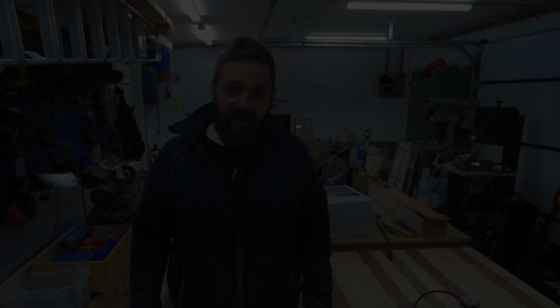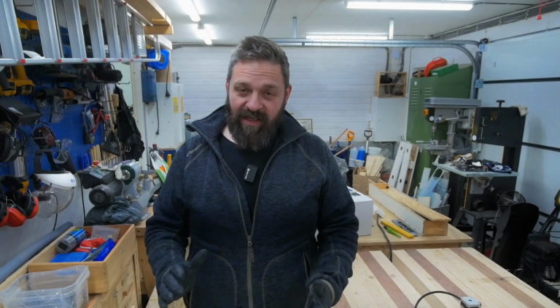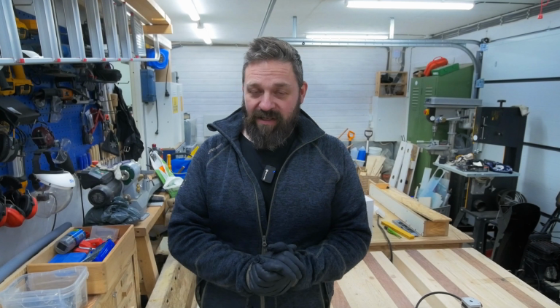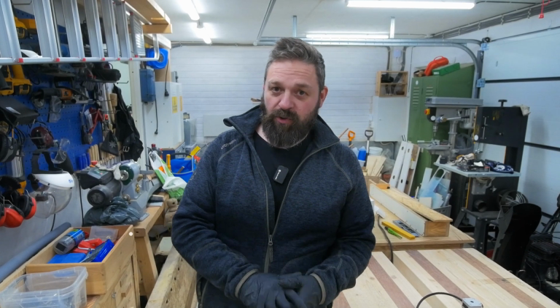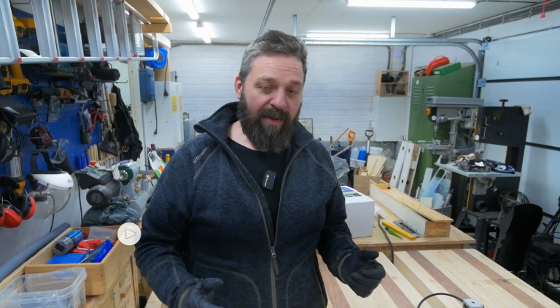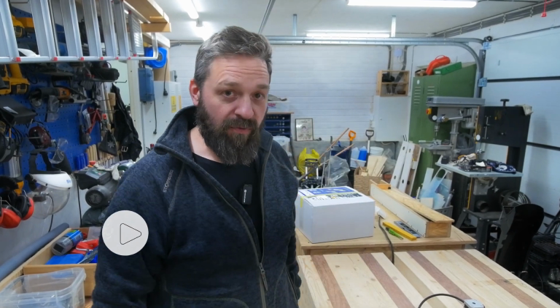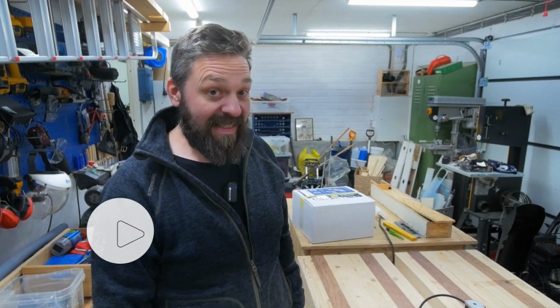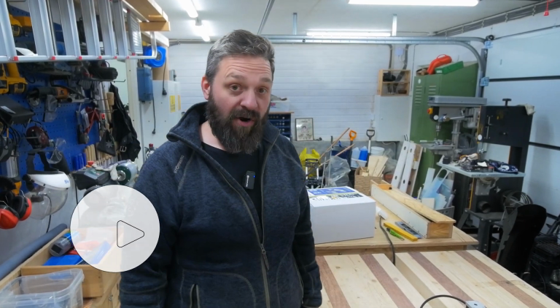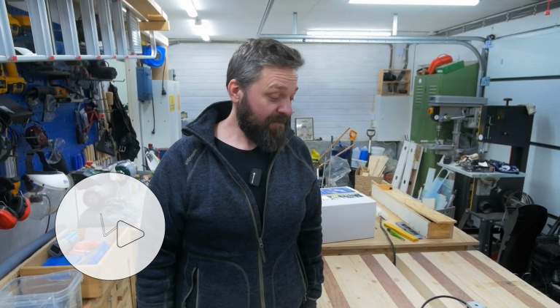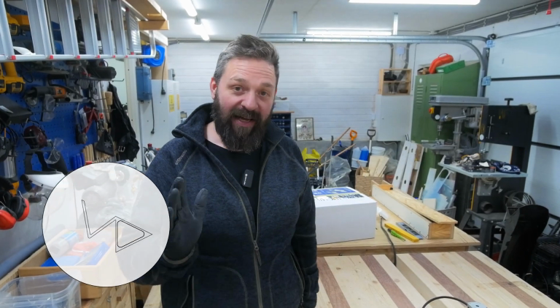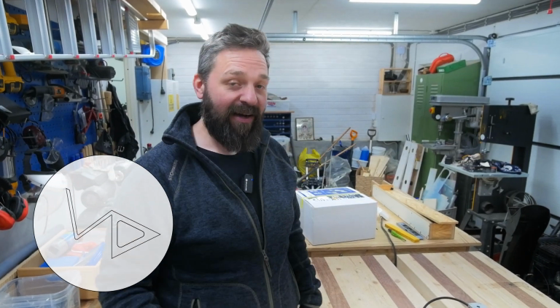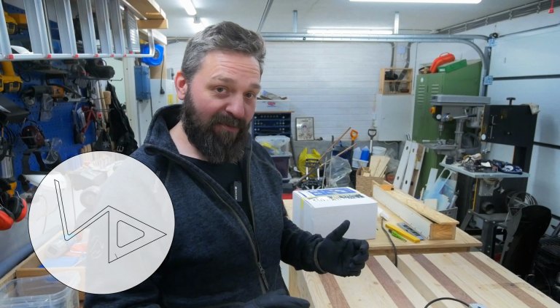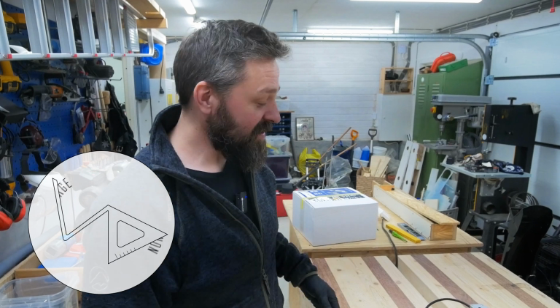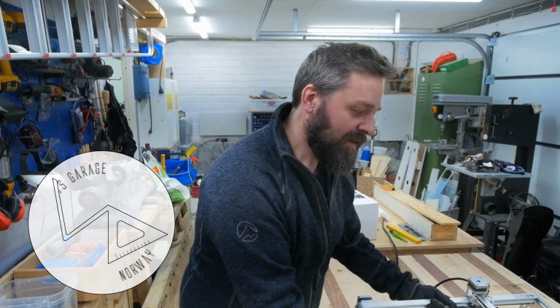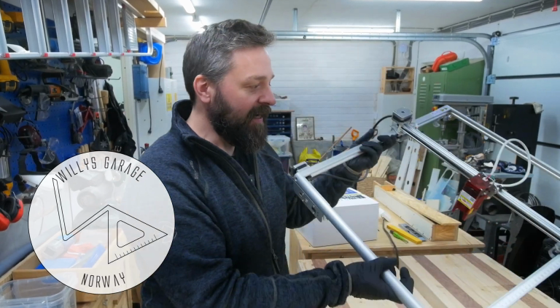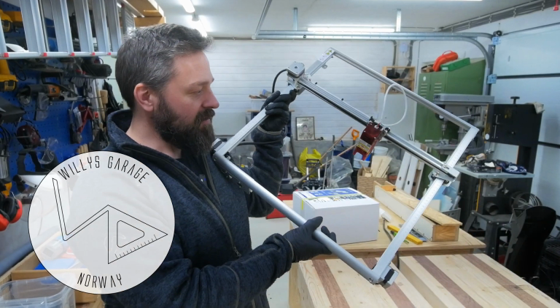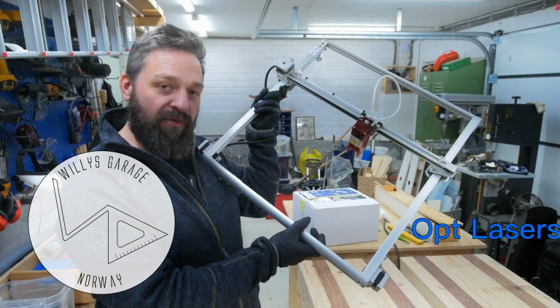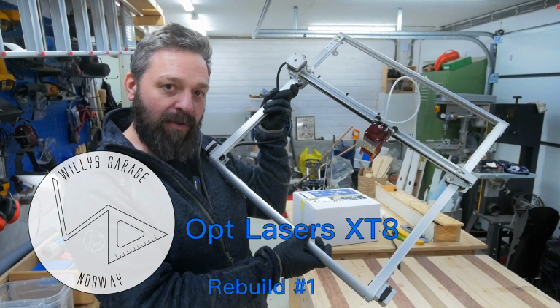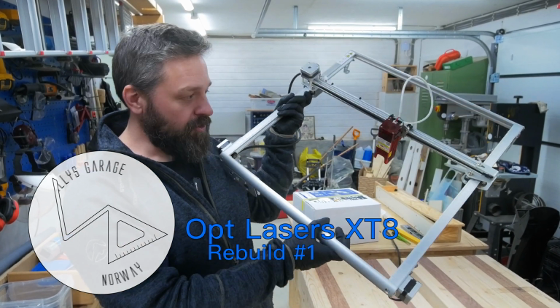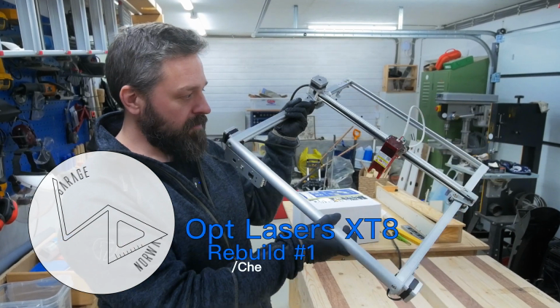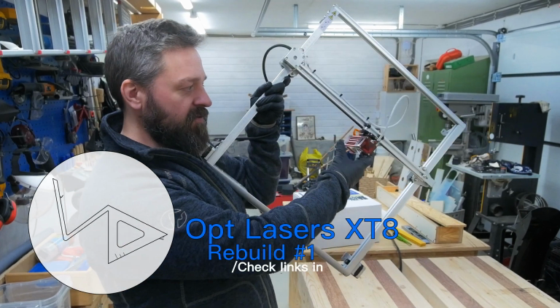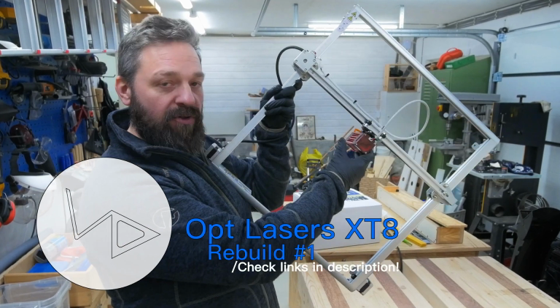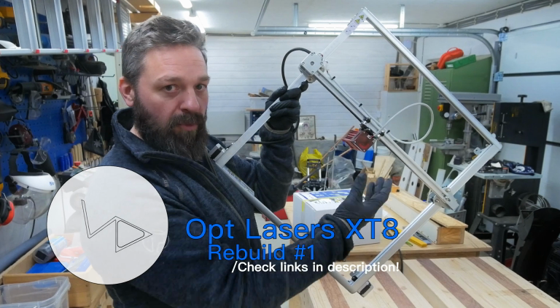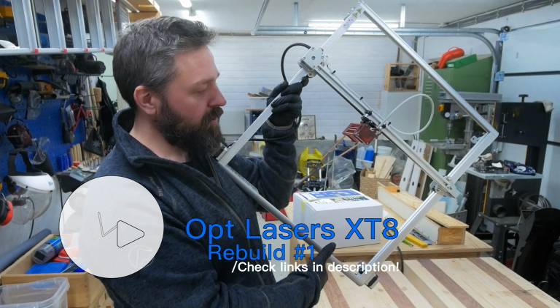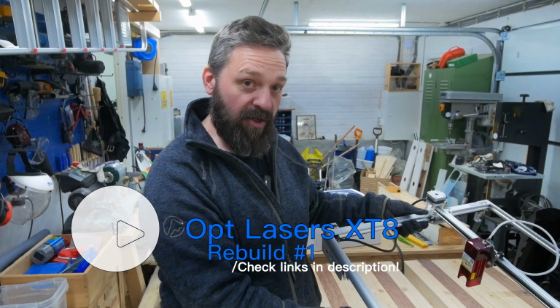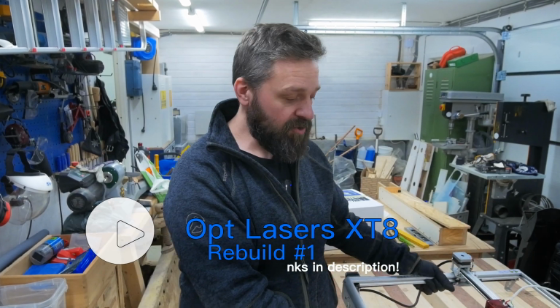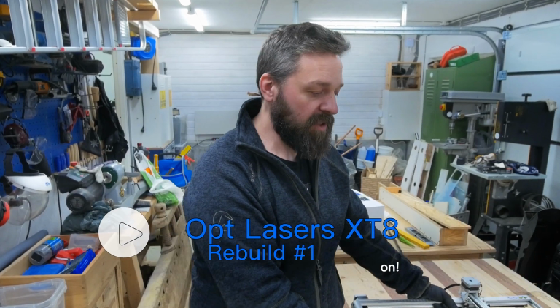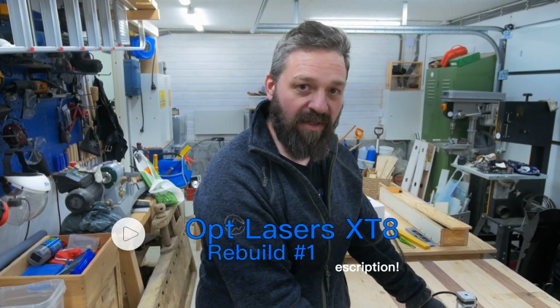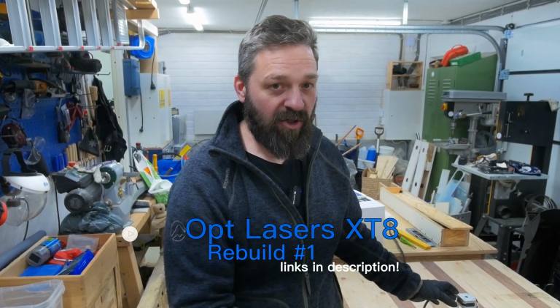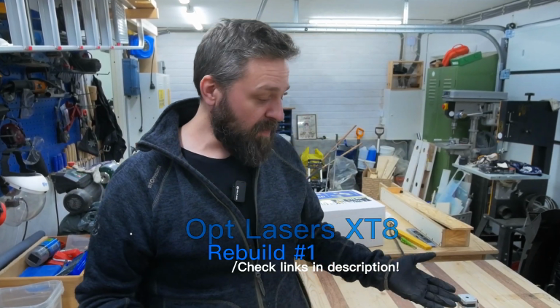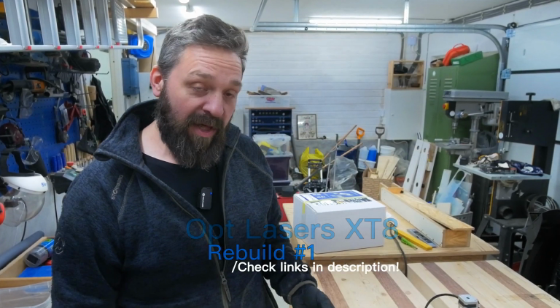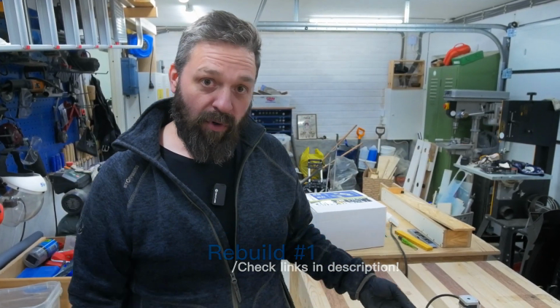Hi and welcome to another episode of Willis Garage. Today I have a fun project. I have this Ofero Laser 2. This is a laser from Auteur. It's a good laser, but it's not the most powerful thing in the world.